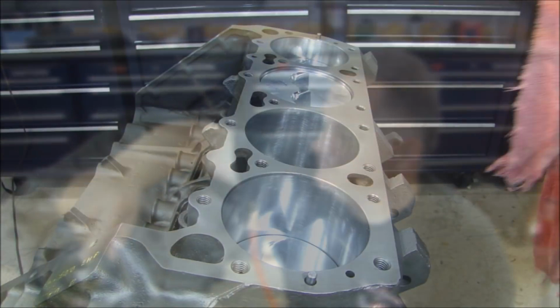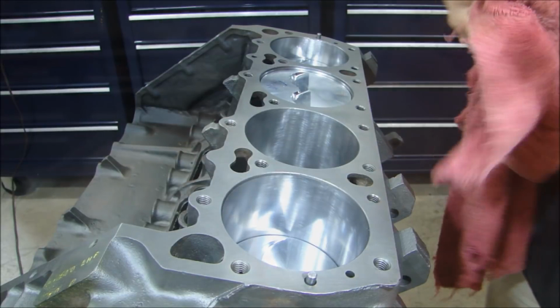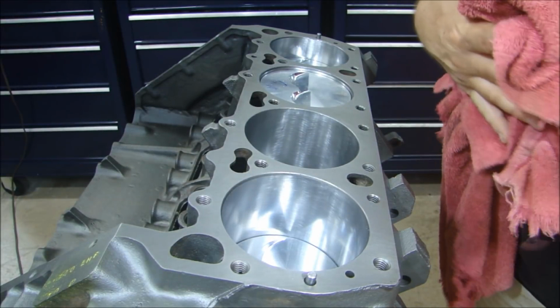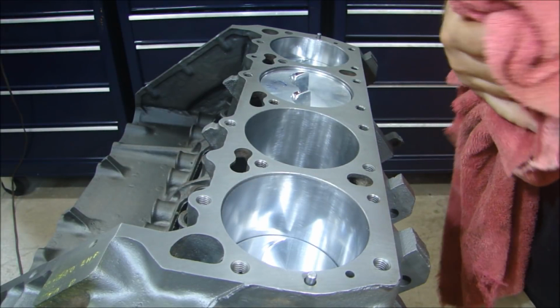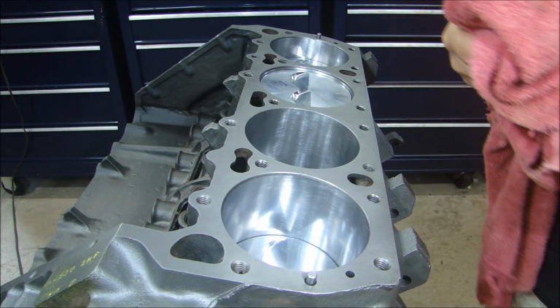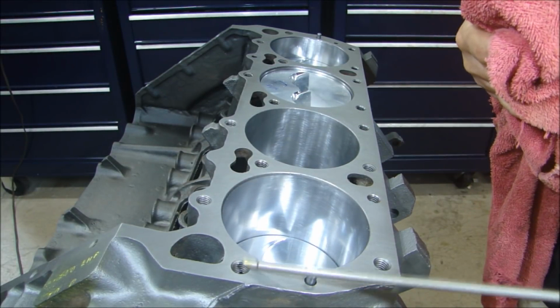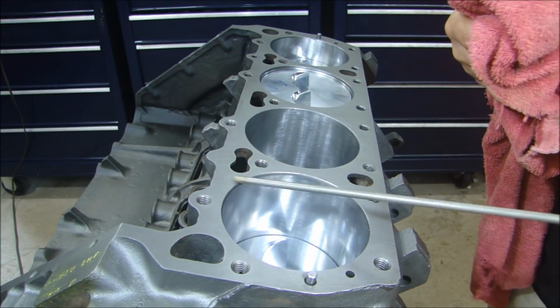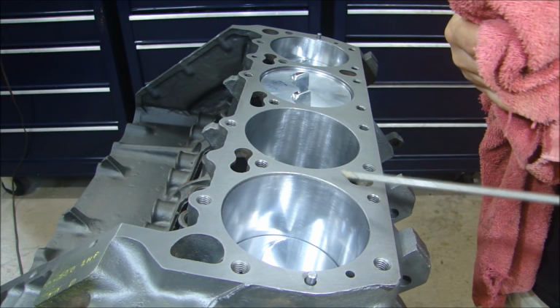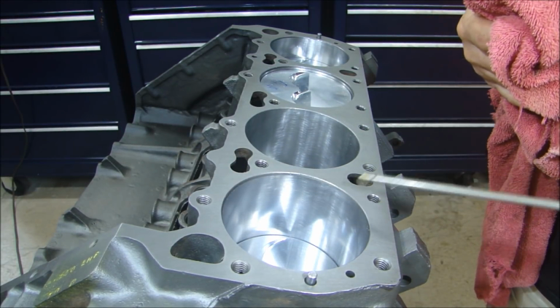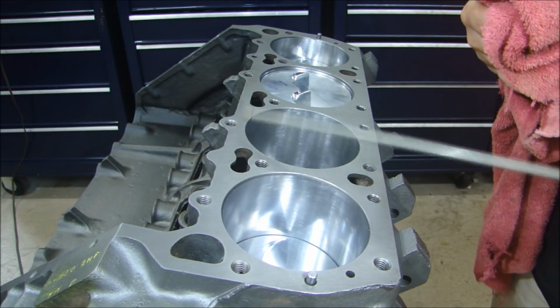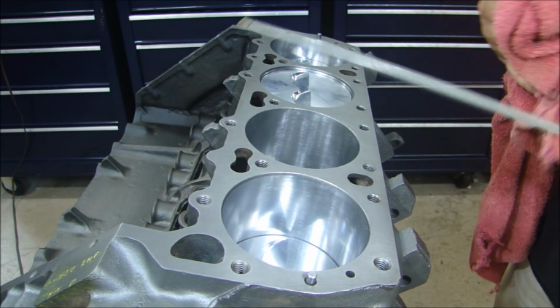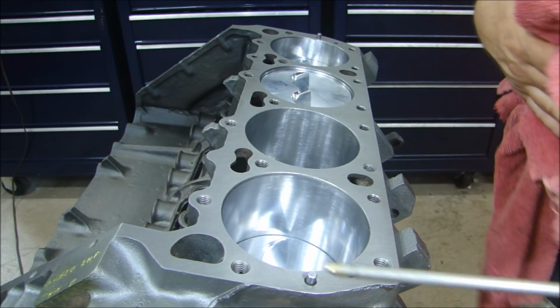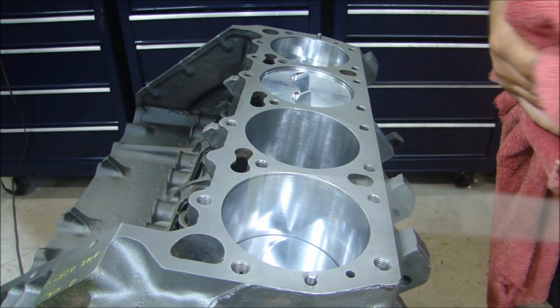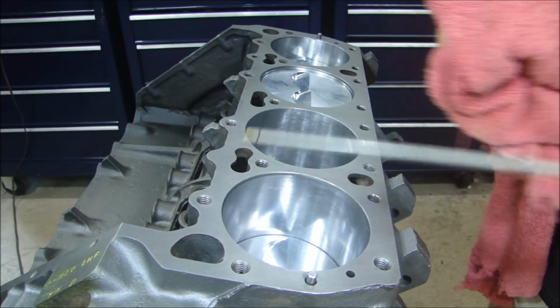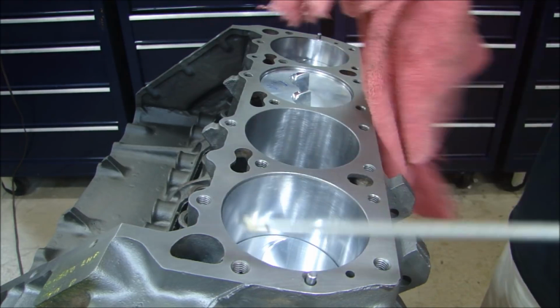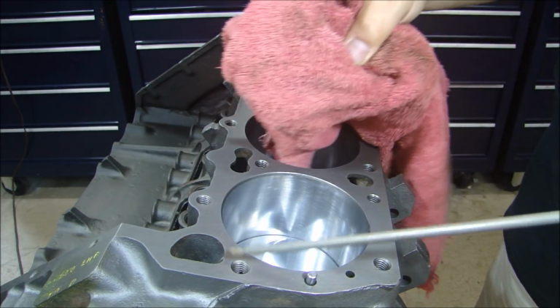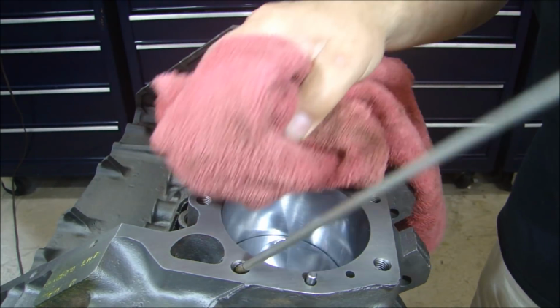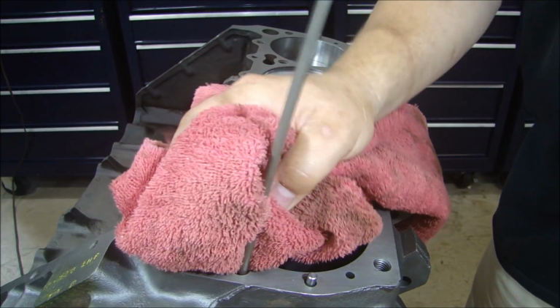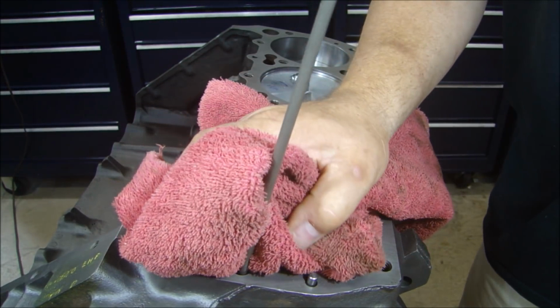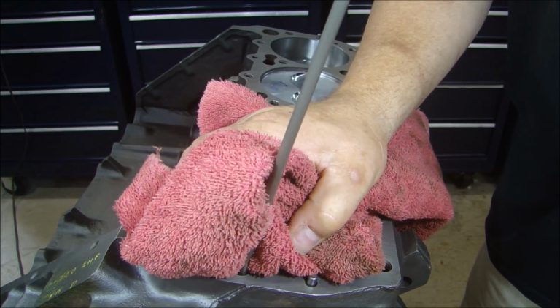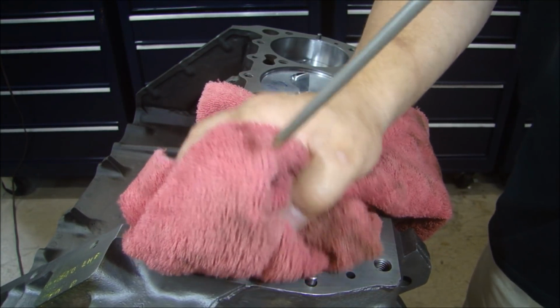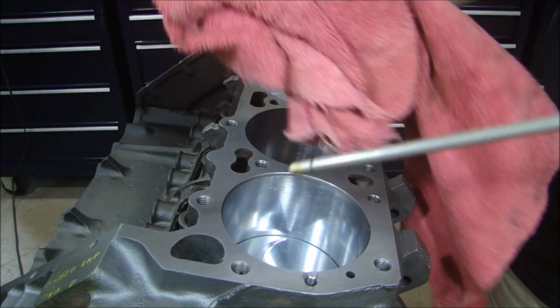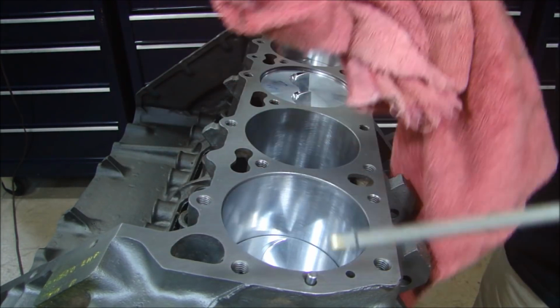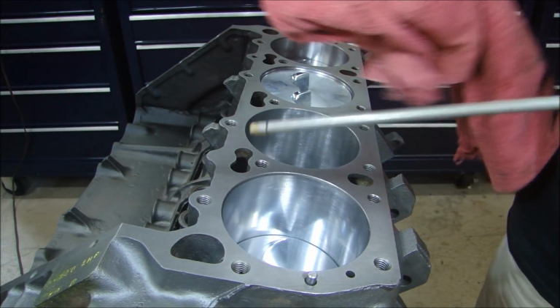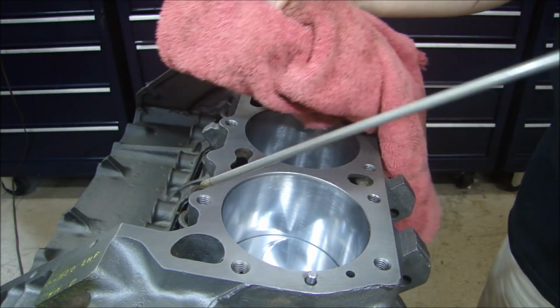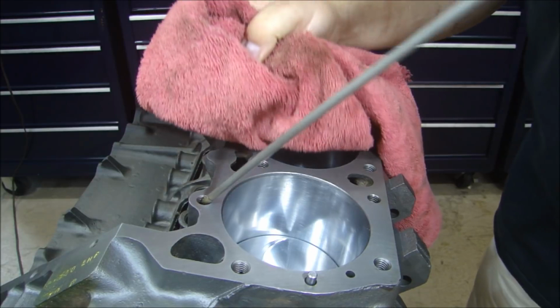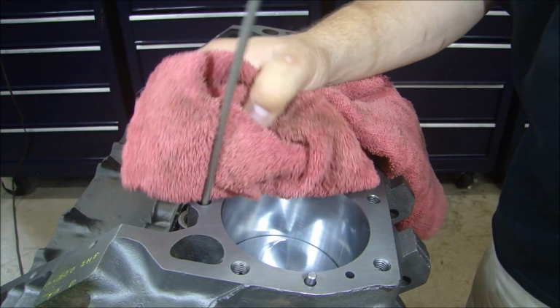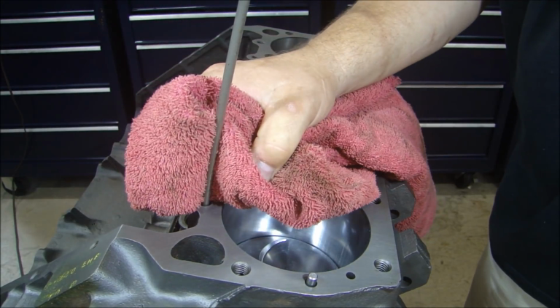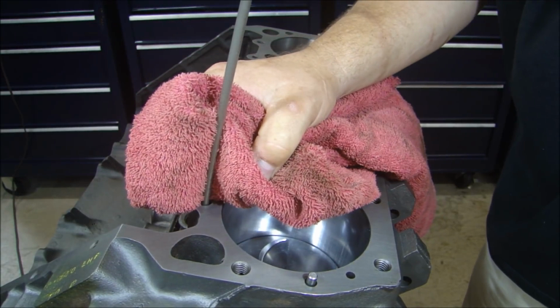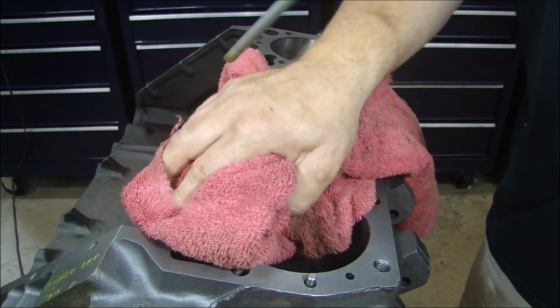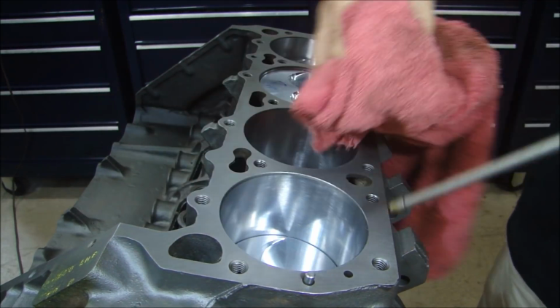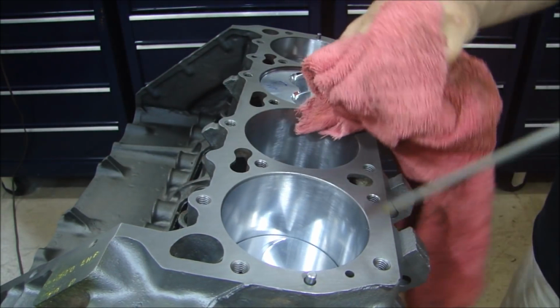I'll just go through the whole process that I usually go through. All the holes for the bolts, you want to make sure they're clean and there's nothing inside, so I just like to blow them out. You have to have something over the hole so that if something does come out, it doesn't spray all over the engine.